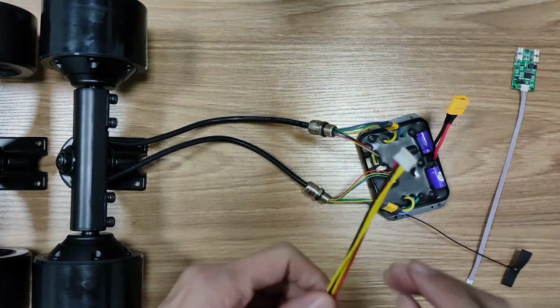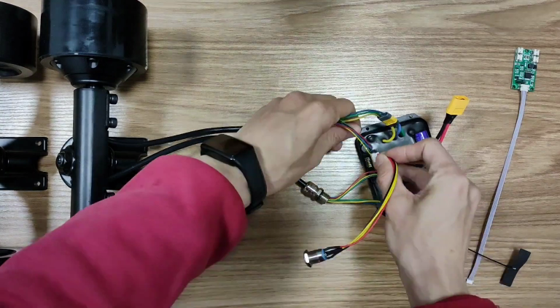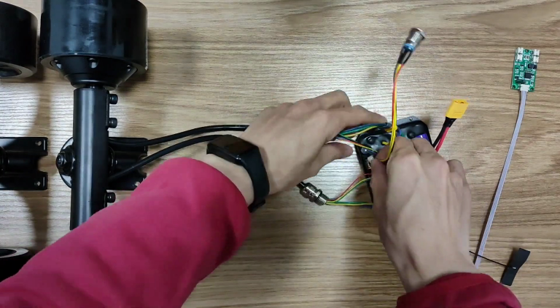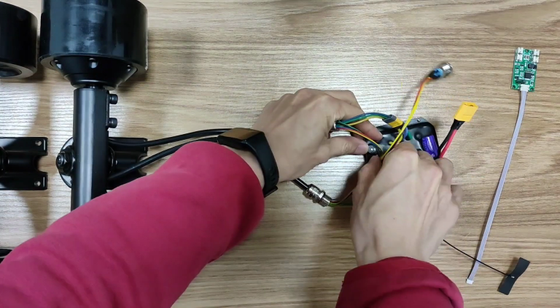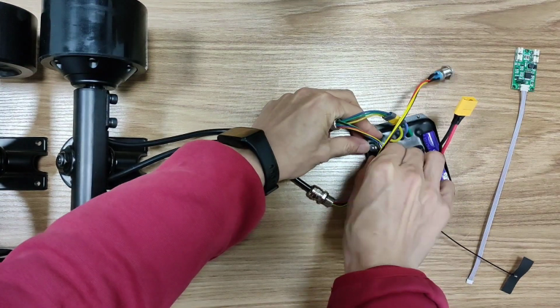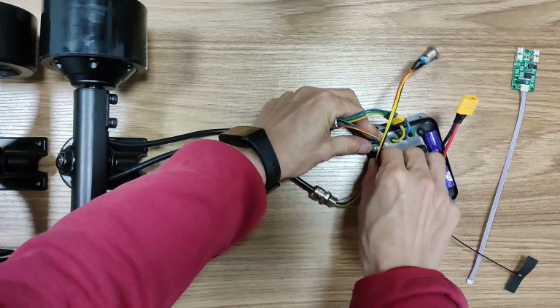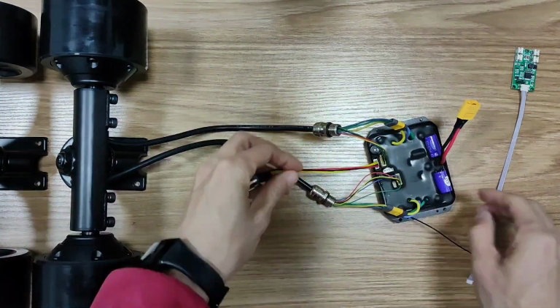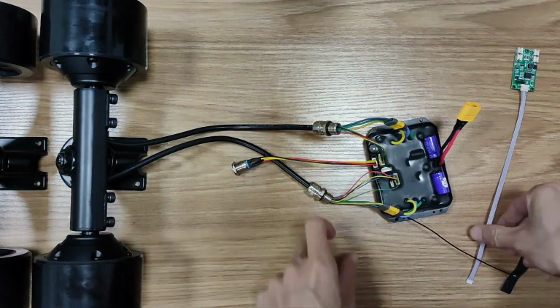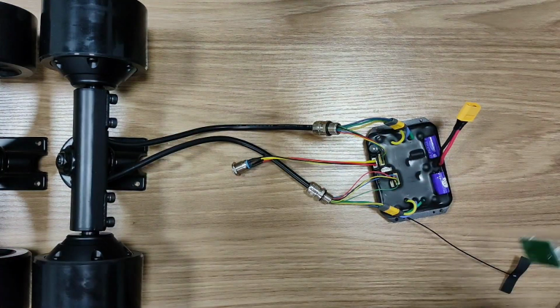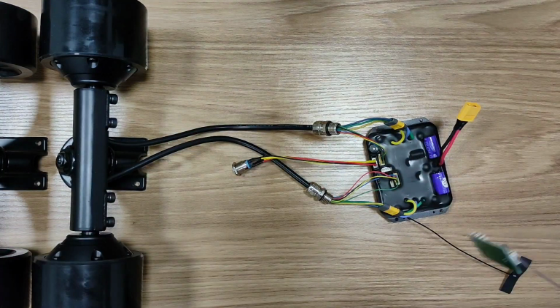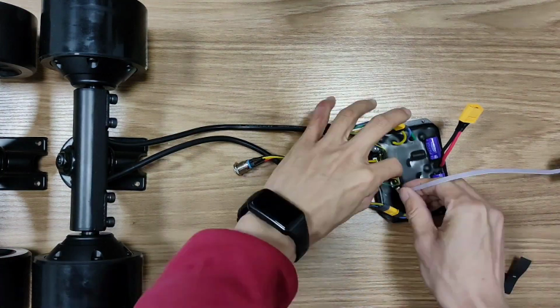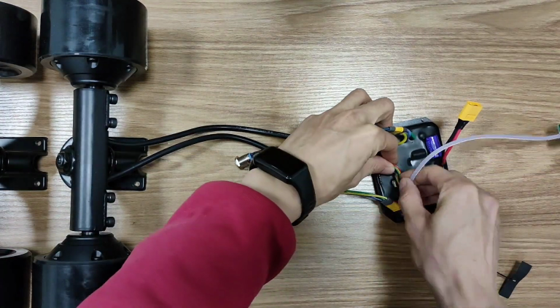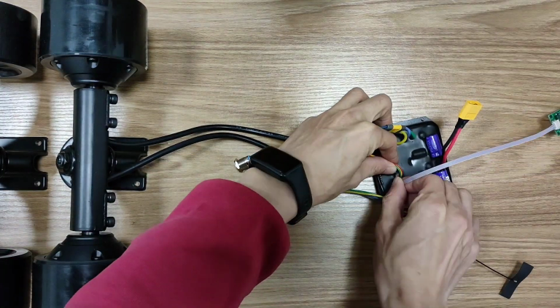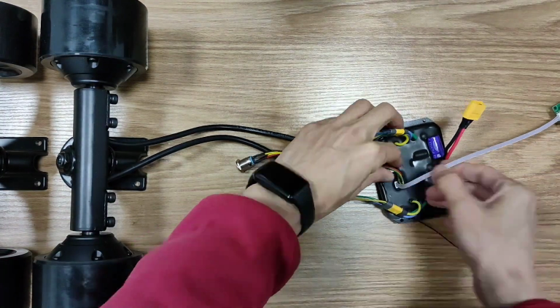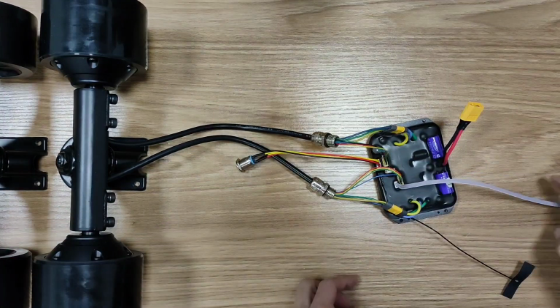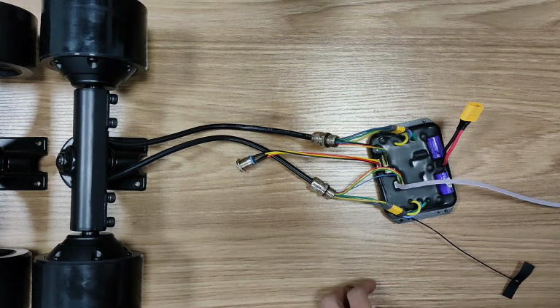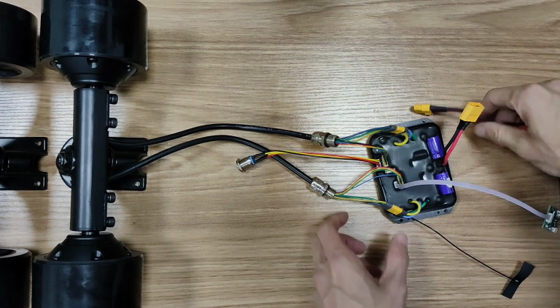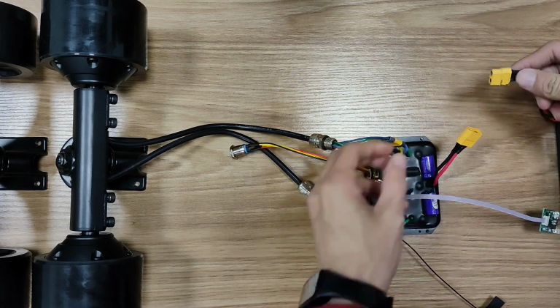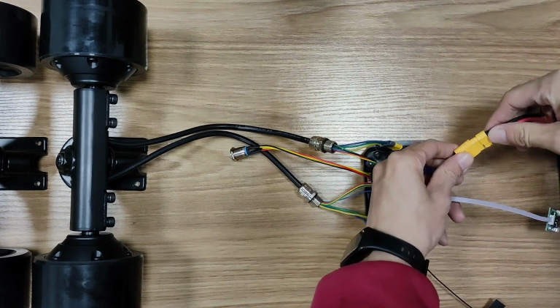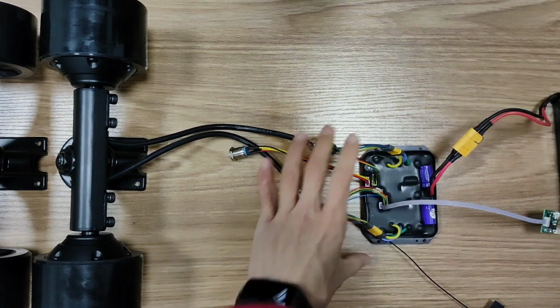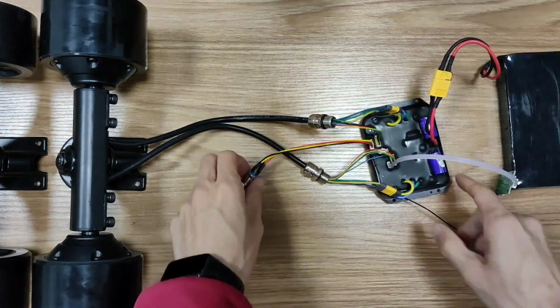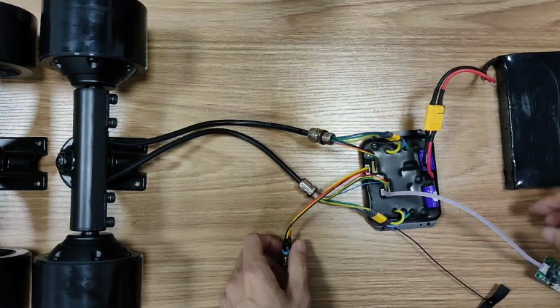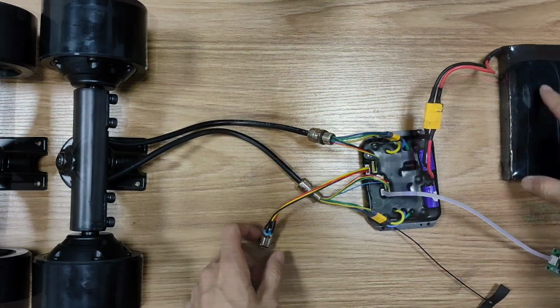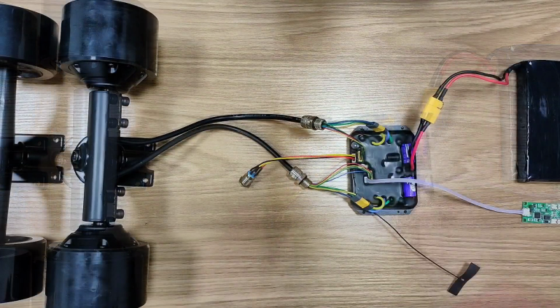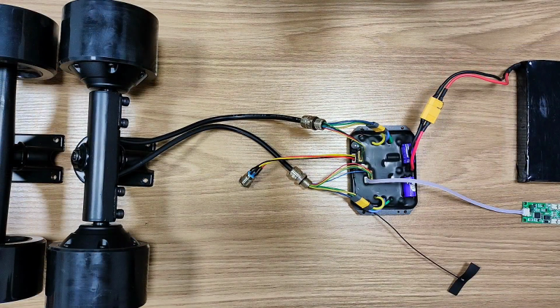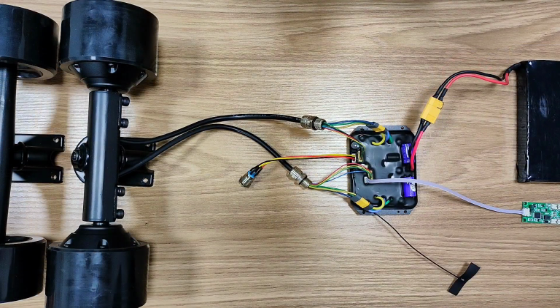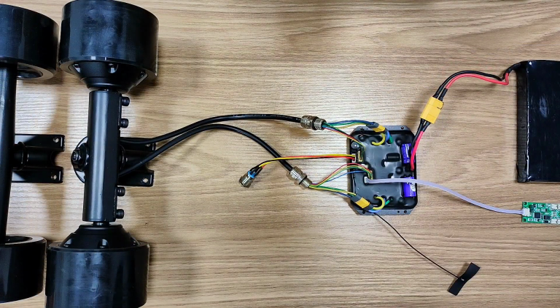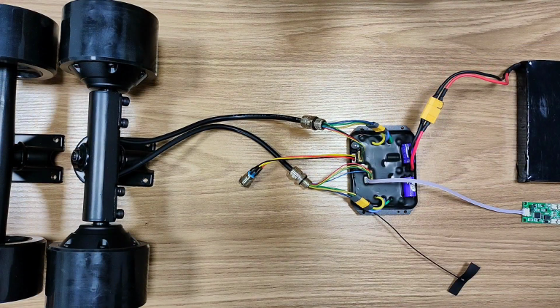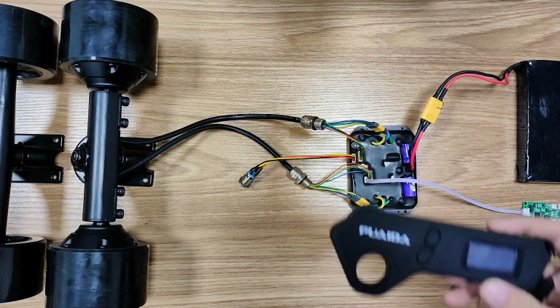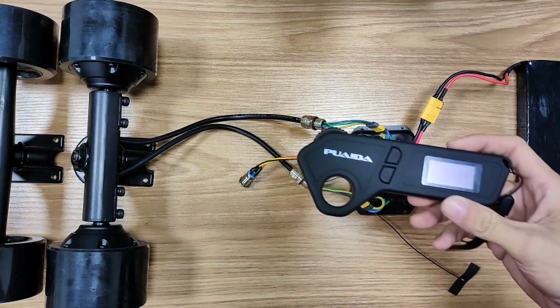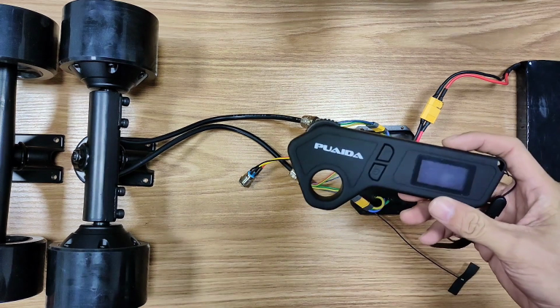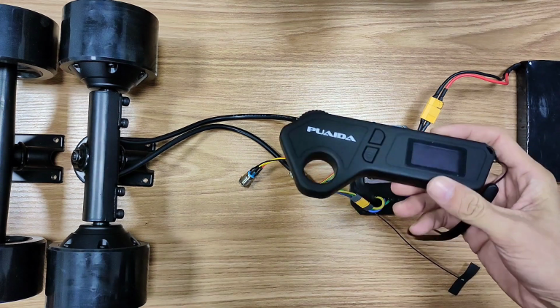This ESC is customizable, but only for the manufacturer. This one is customized for Puetta, and it's not programmable for users. But luckily you can switch between 4 speed modes and 4 braking modes with this remote.